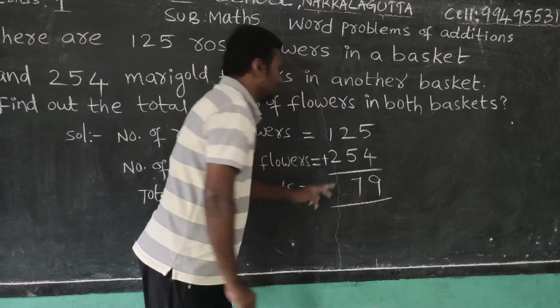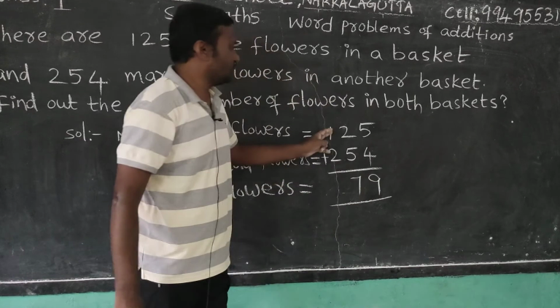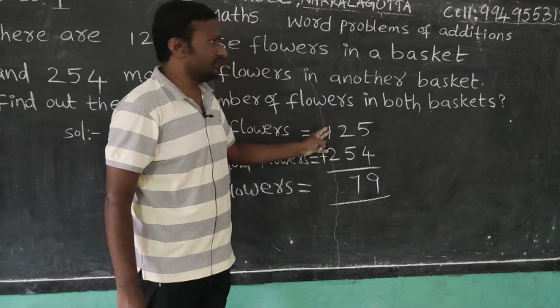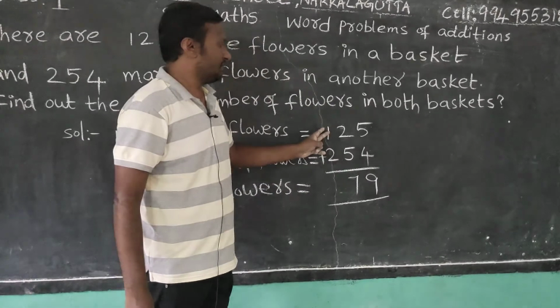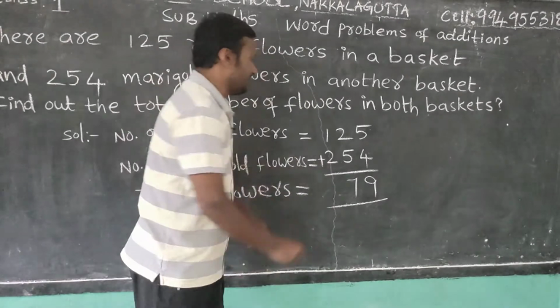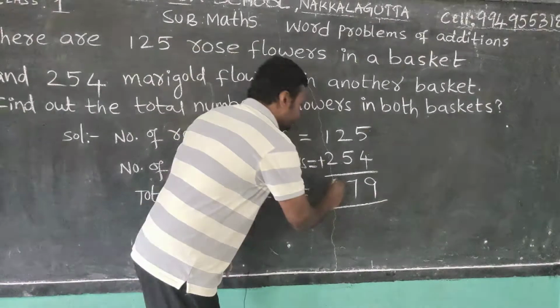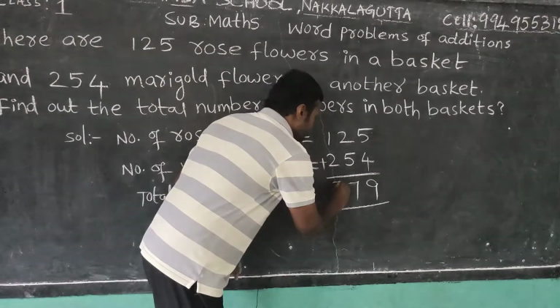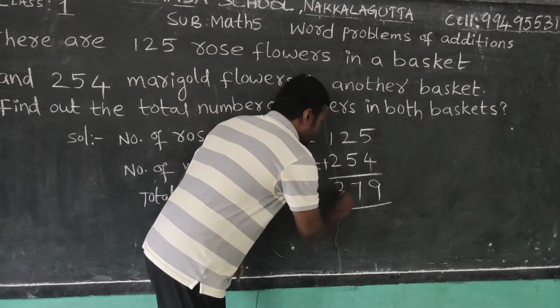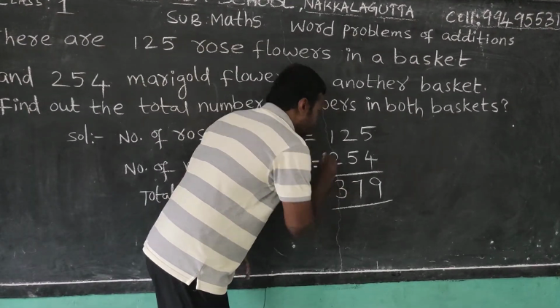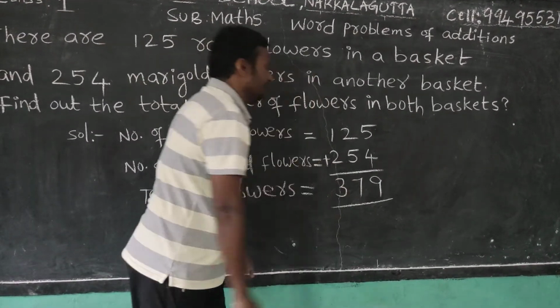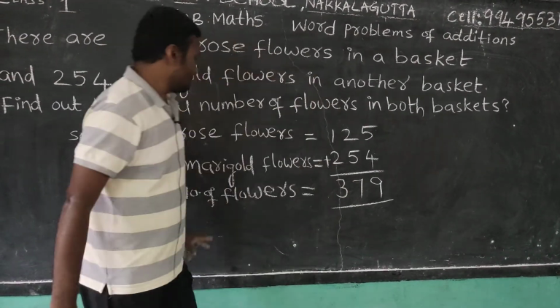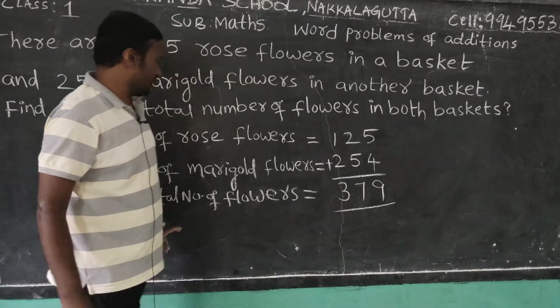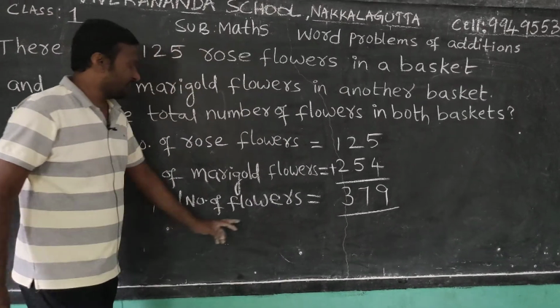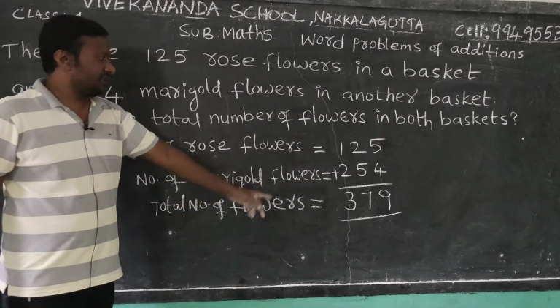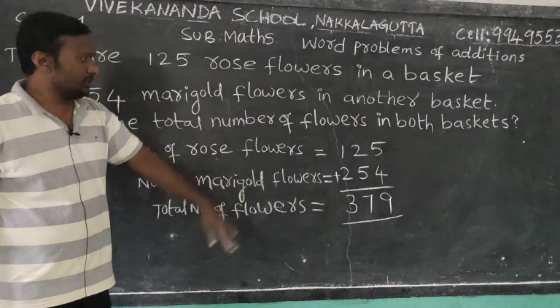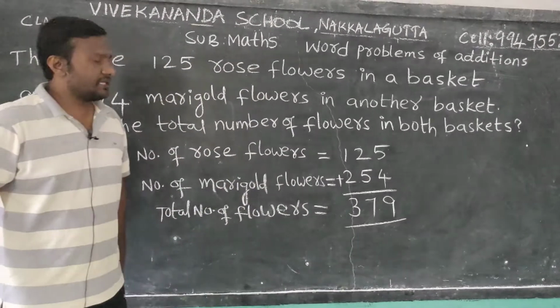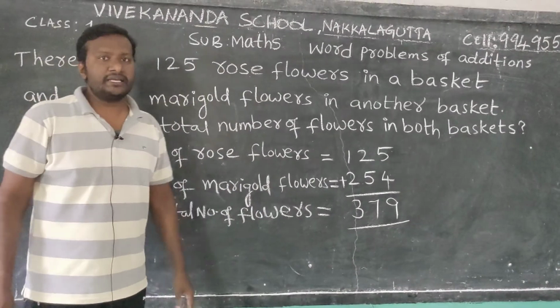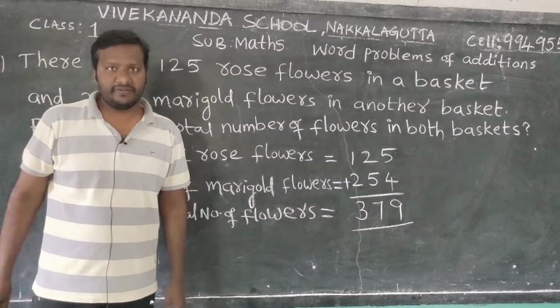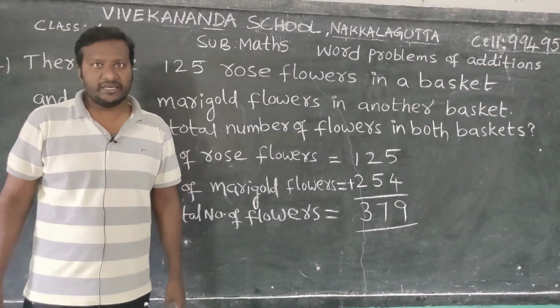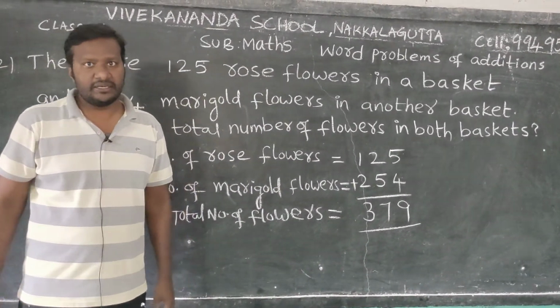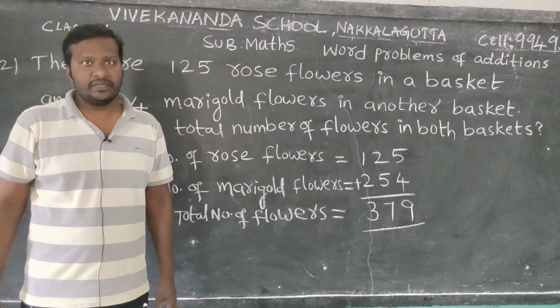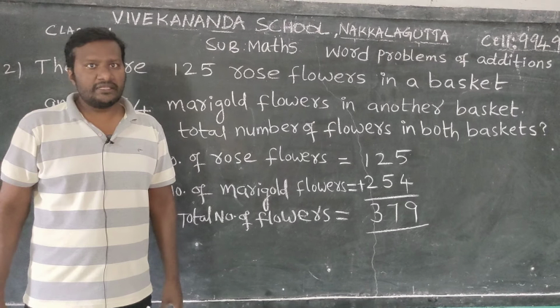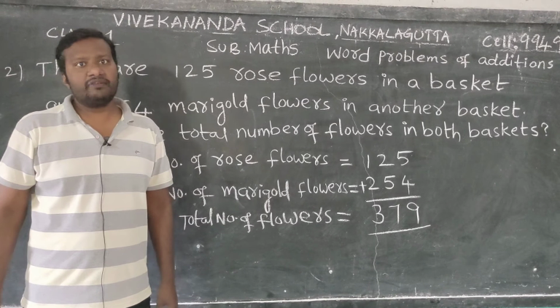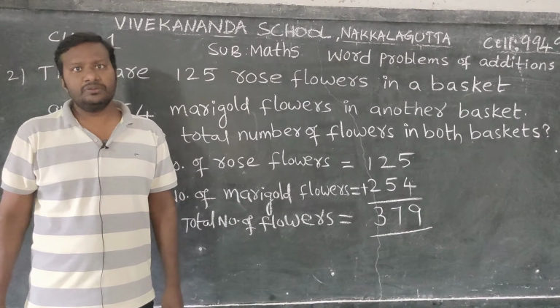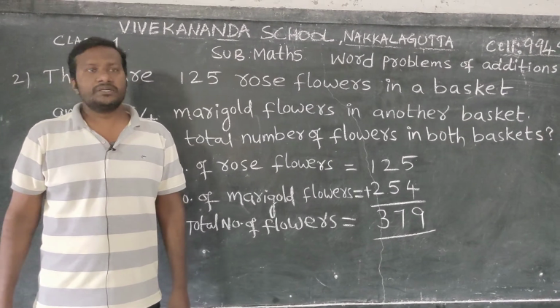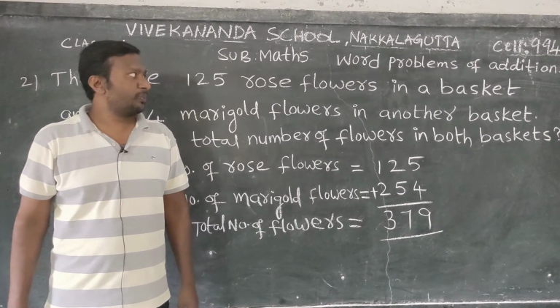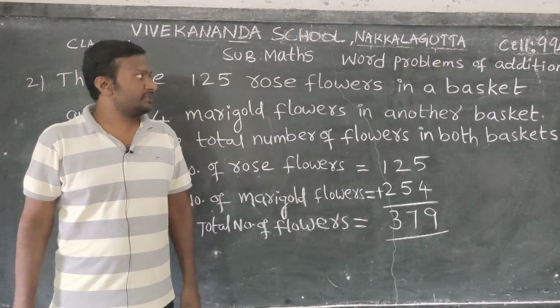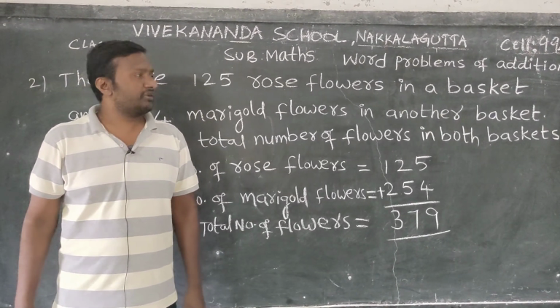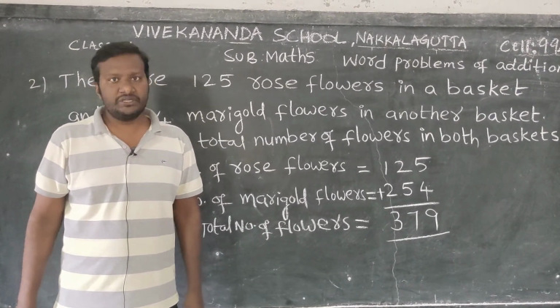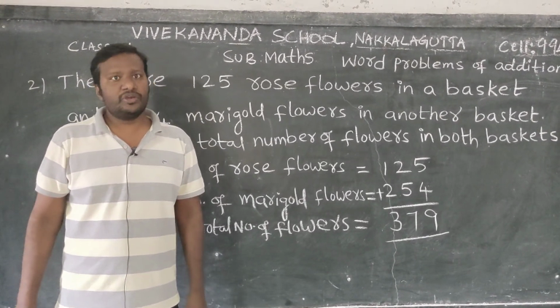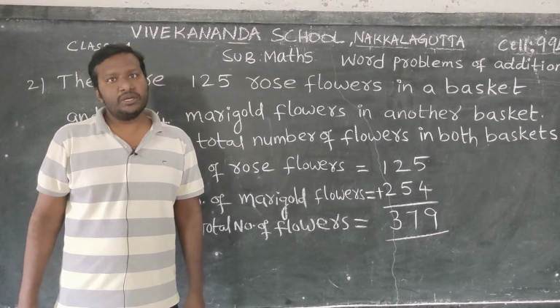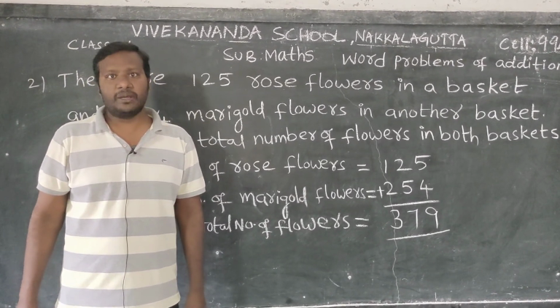So 2 plus 1 equals 3. Total number of flowers equals 379. Like that, I will give some more problems on your worksheet — you have to do the problems.